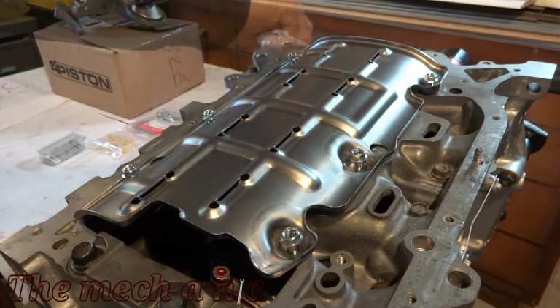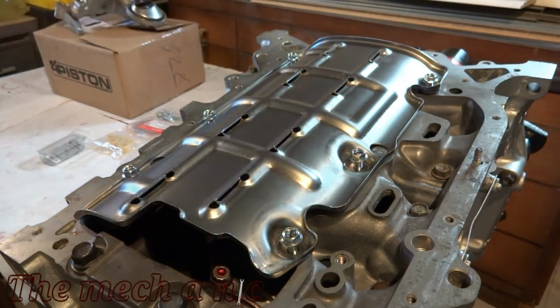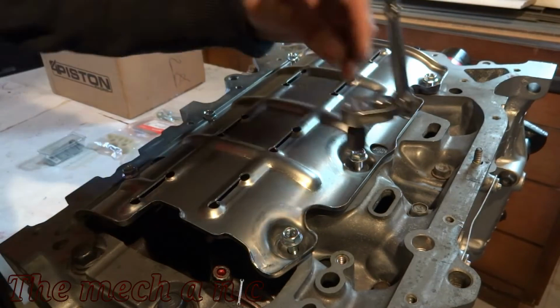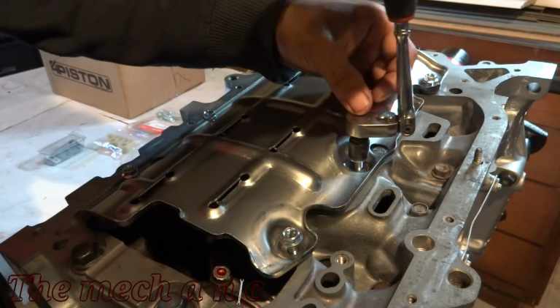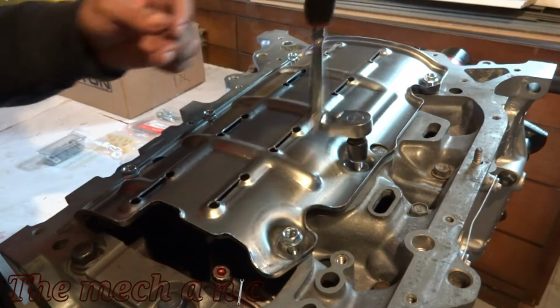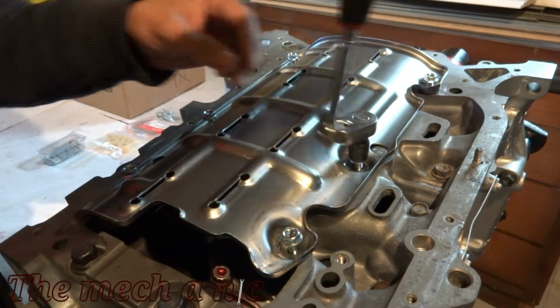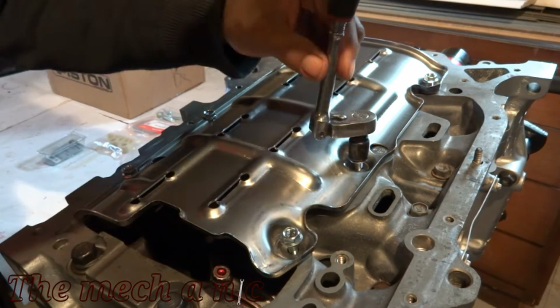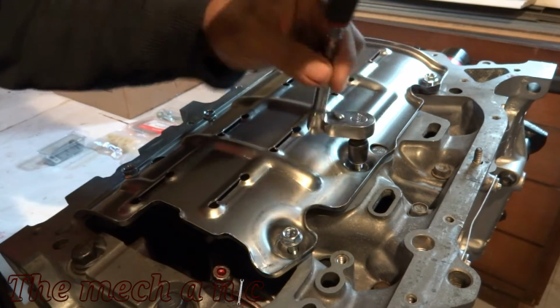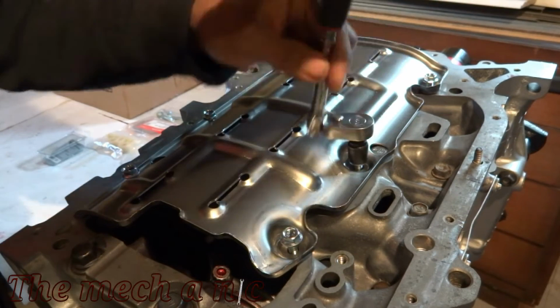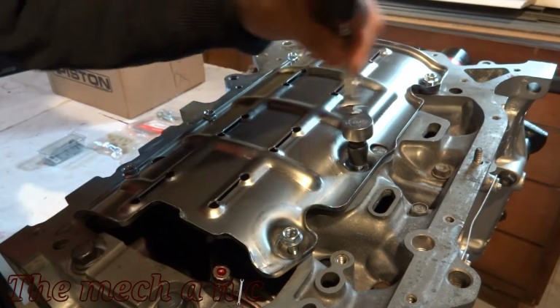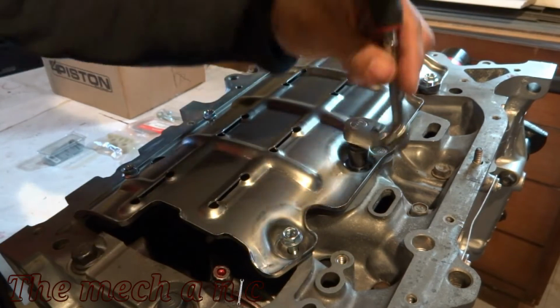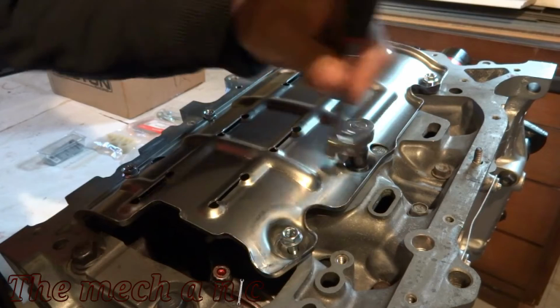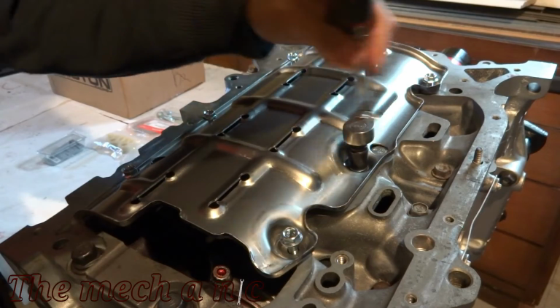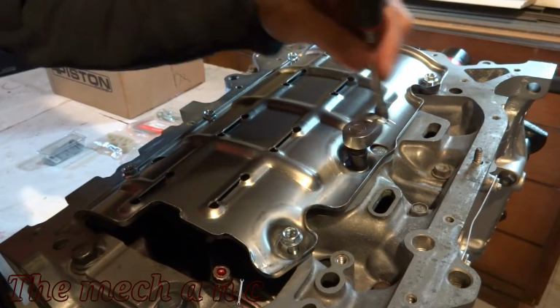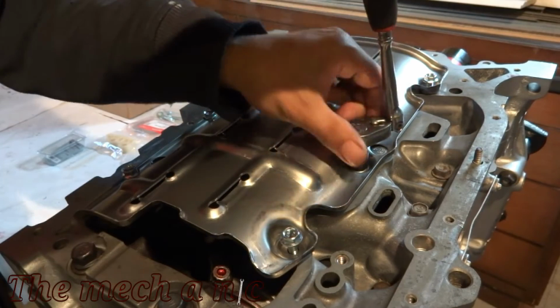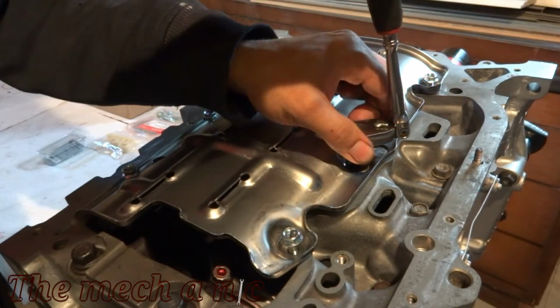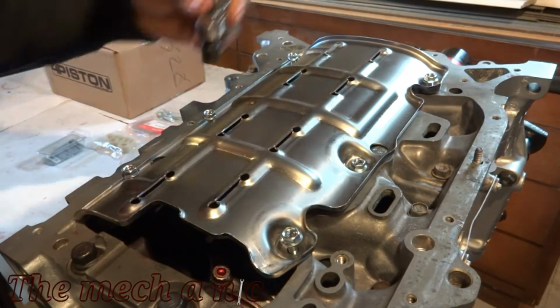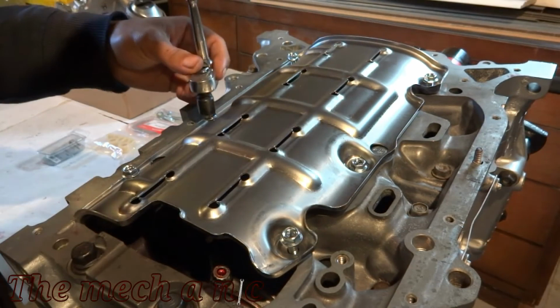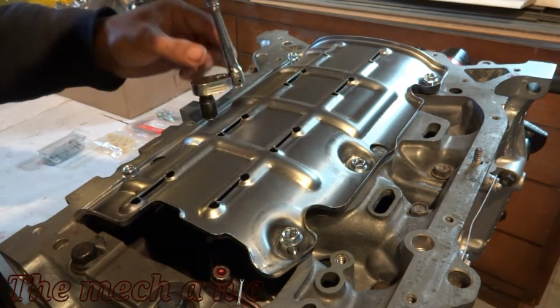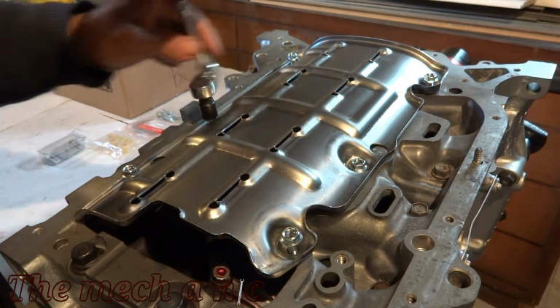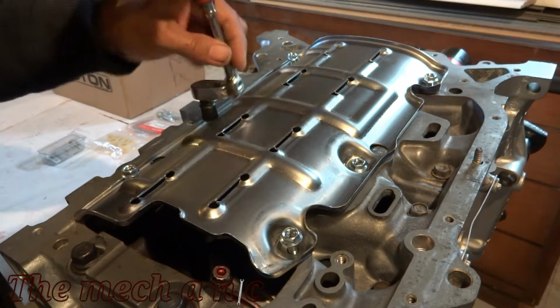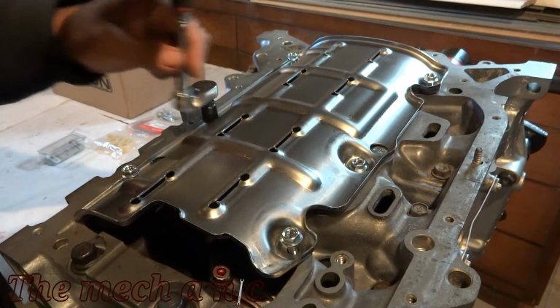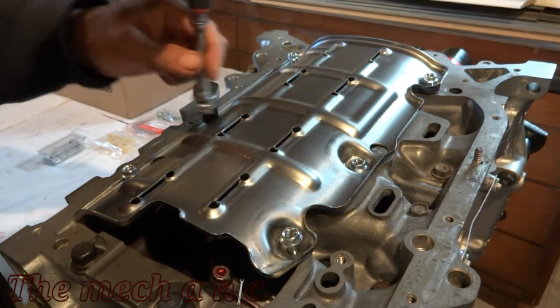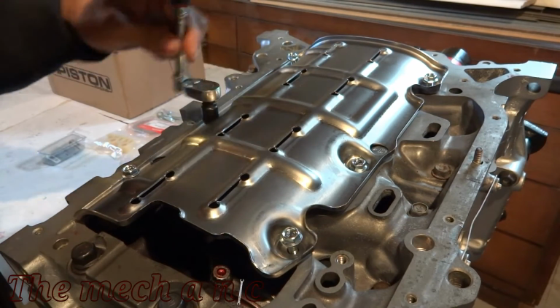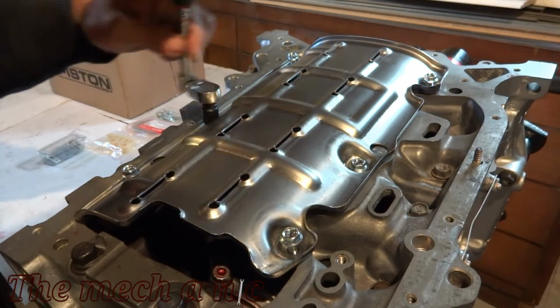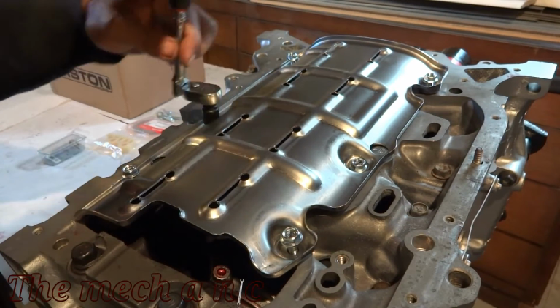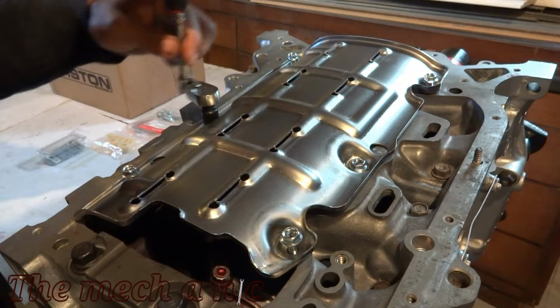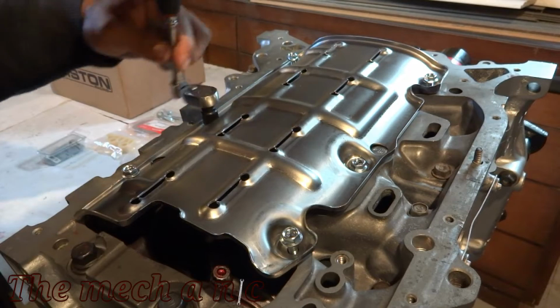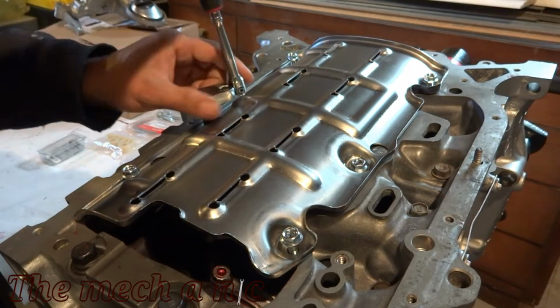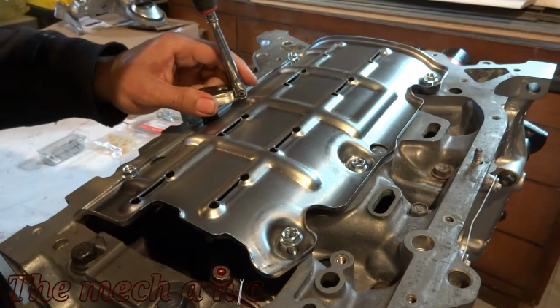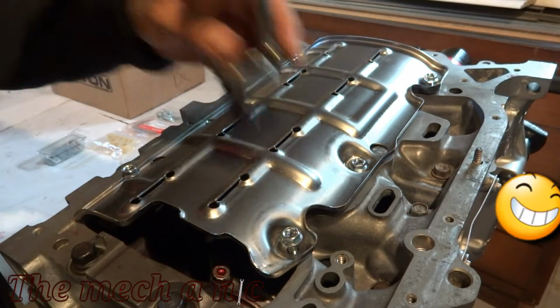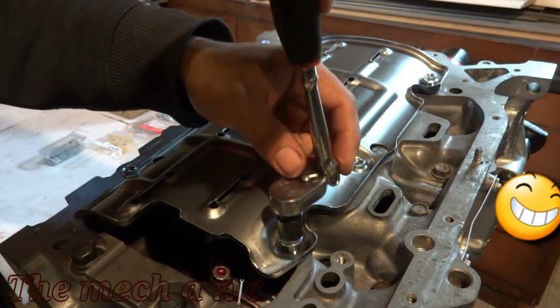For this step you want to make sure you're using your special impacting ratchet. If you can't find one at your local auto parts store, try hitting up your Matco or your Snap-on guy - I'm sure he'll be more than happy to sell you one.